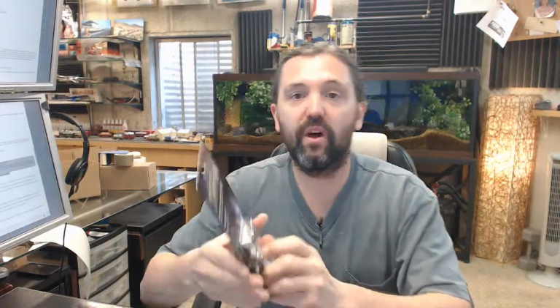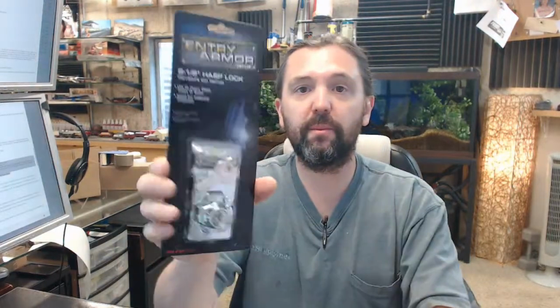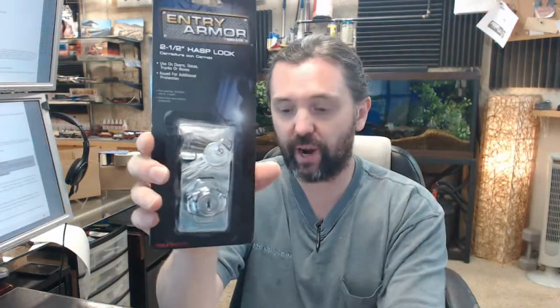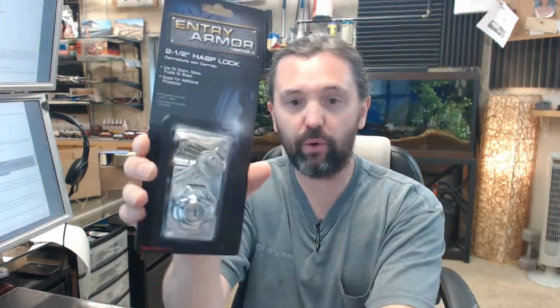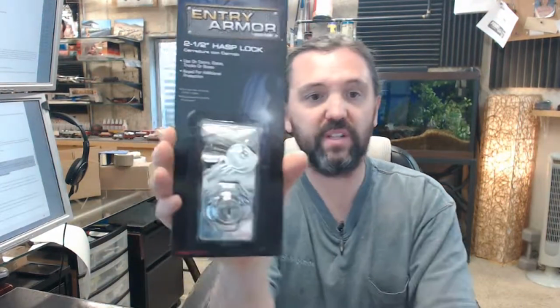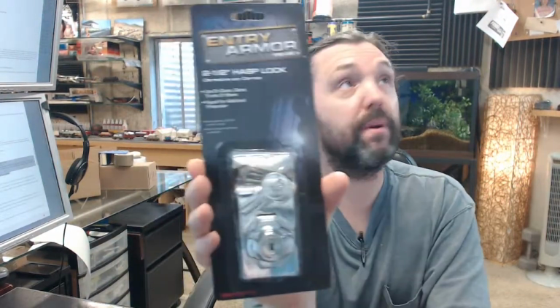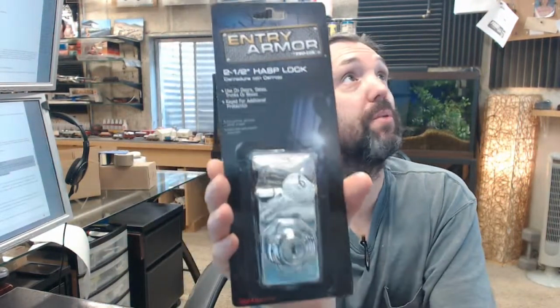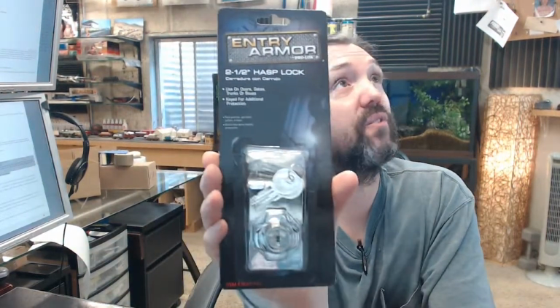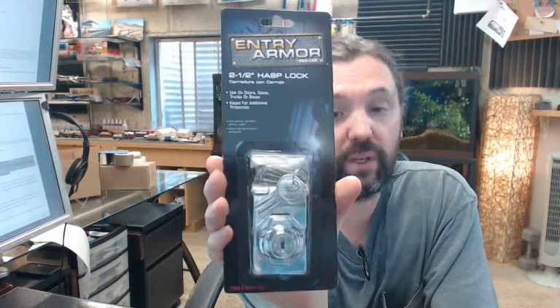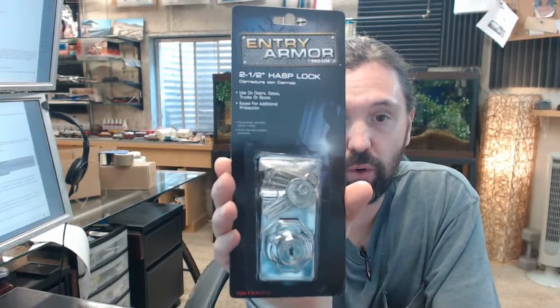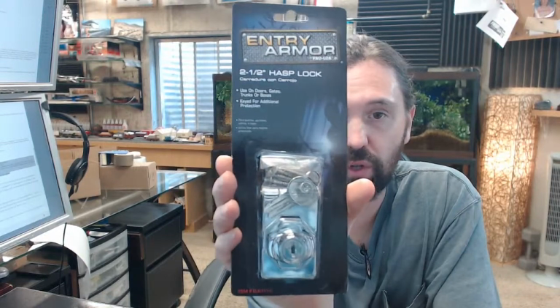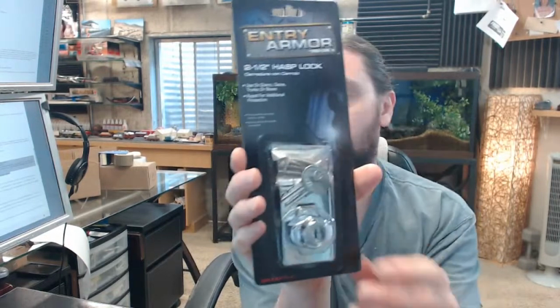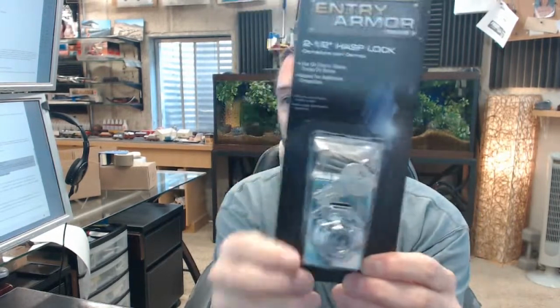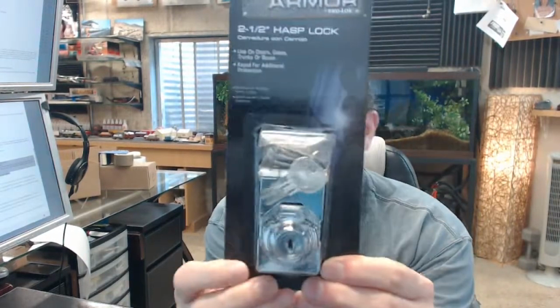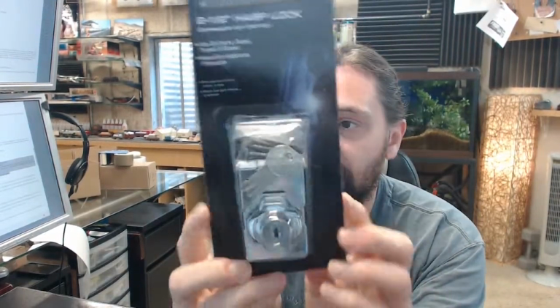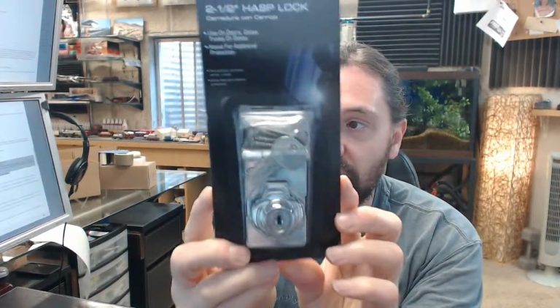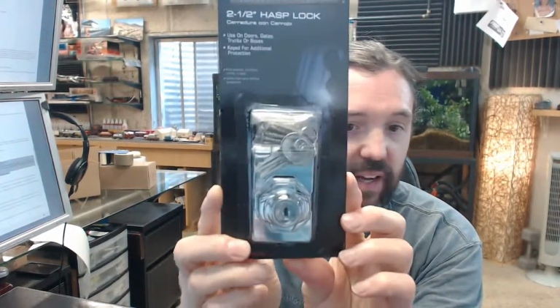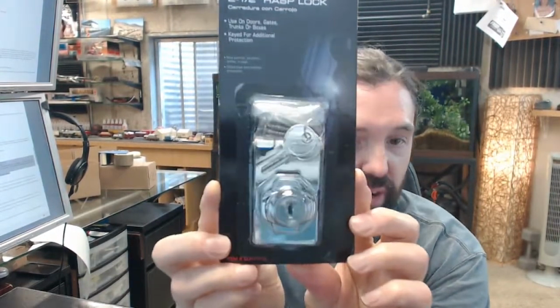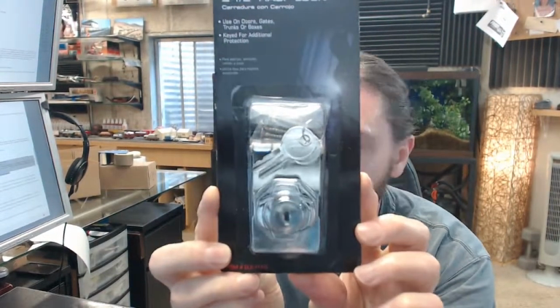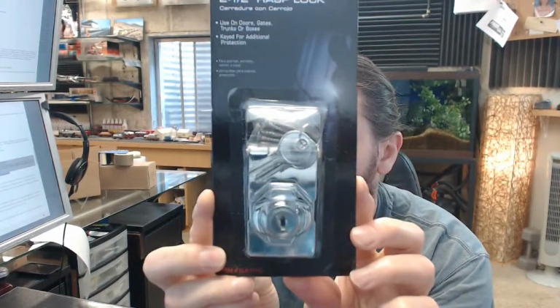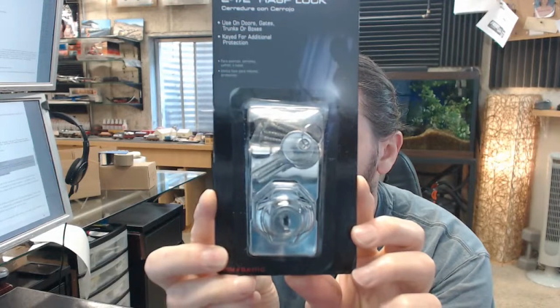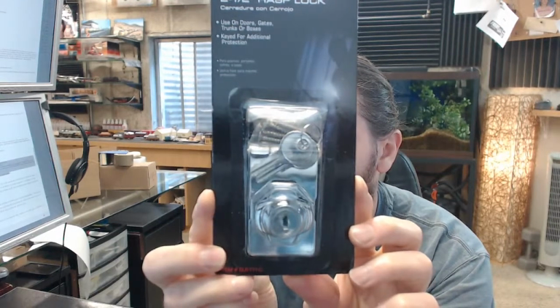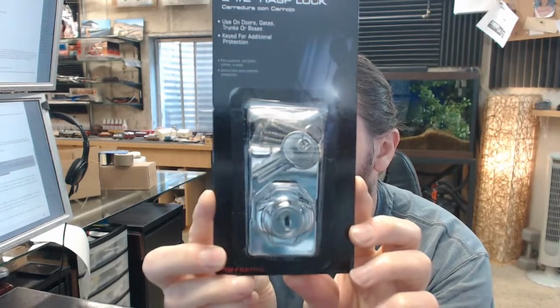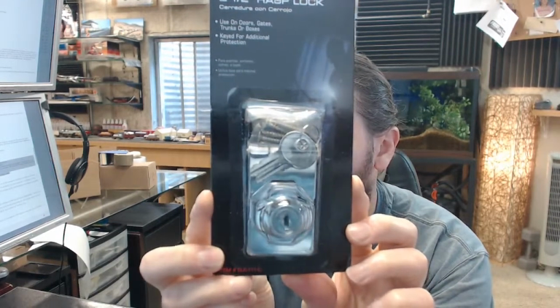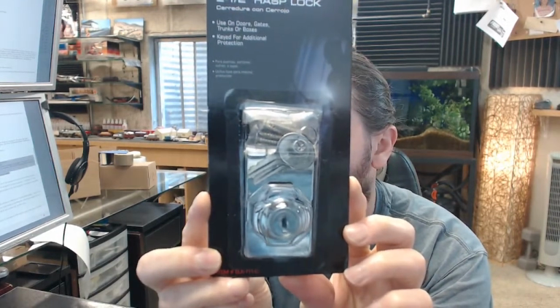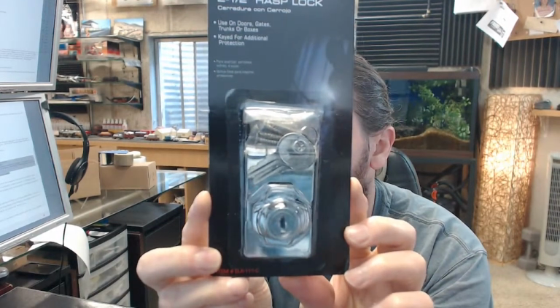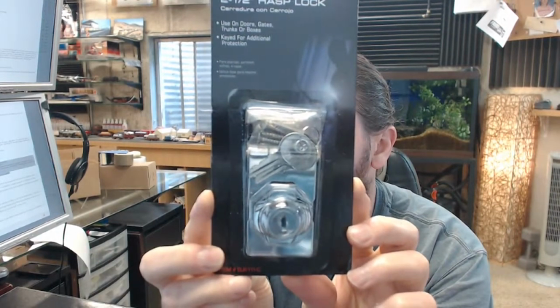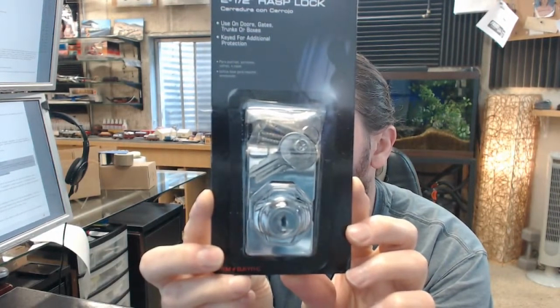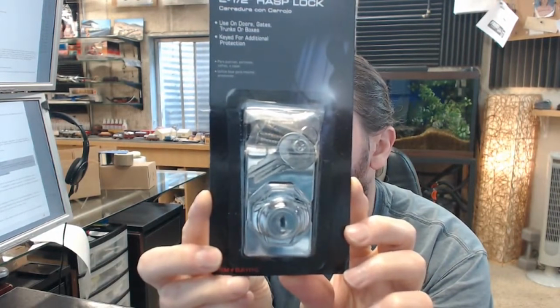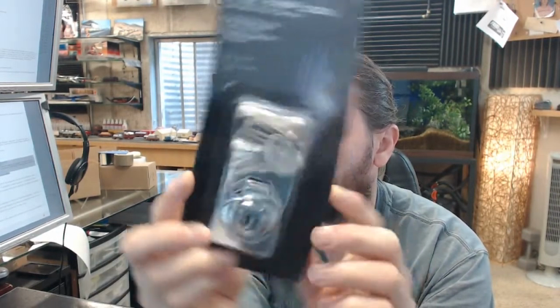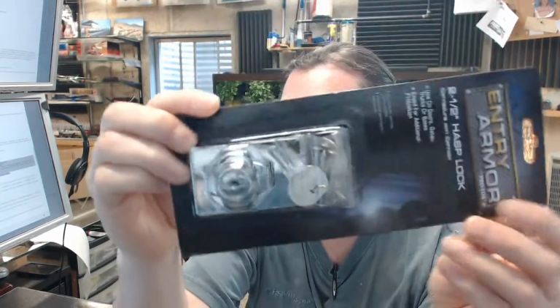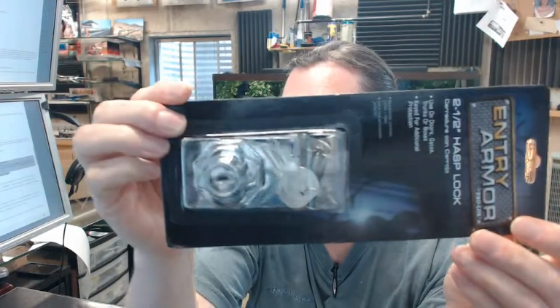Hello, my name is Rich Howard, owner of Architectural Builder Supply, and this video is to bring you a closer look at the ProLock ELK-111-KA chrome hasp lock, 2 and a half inch by 2 and three quarters inch.